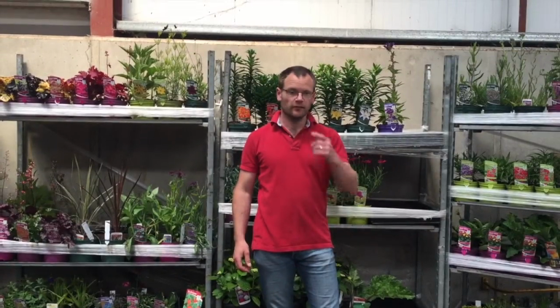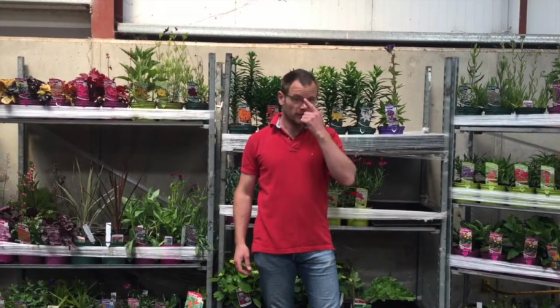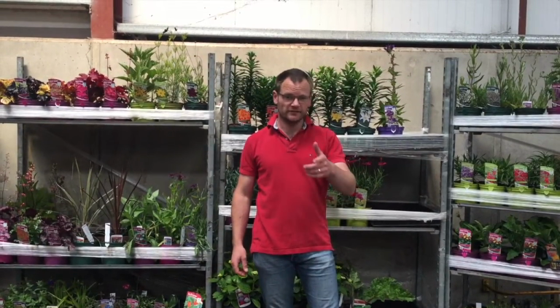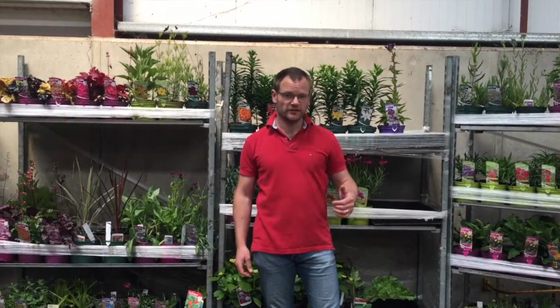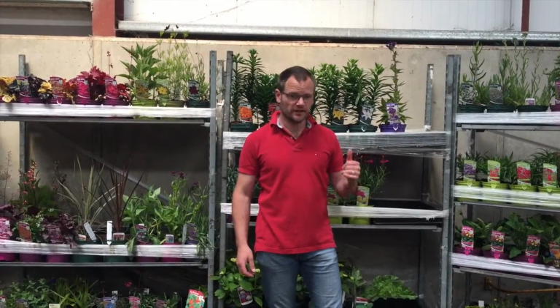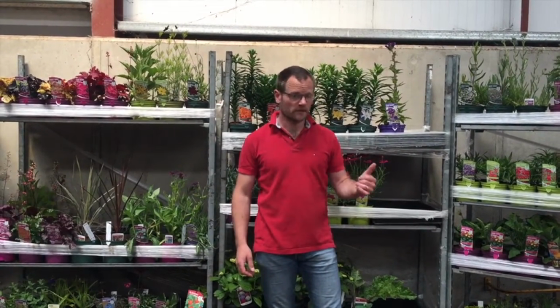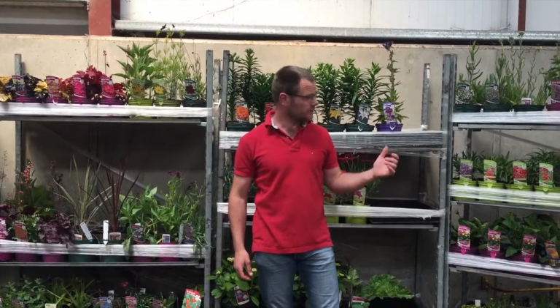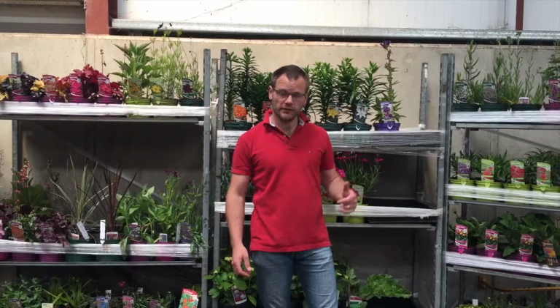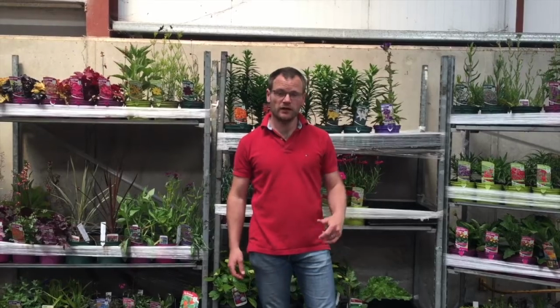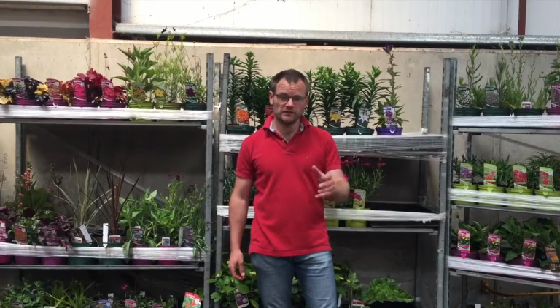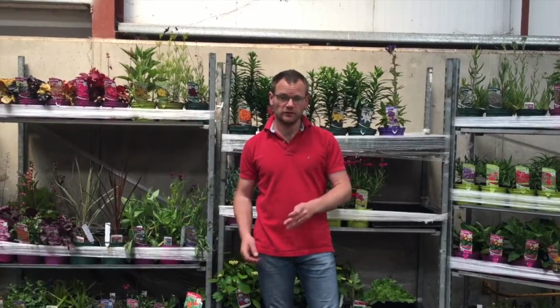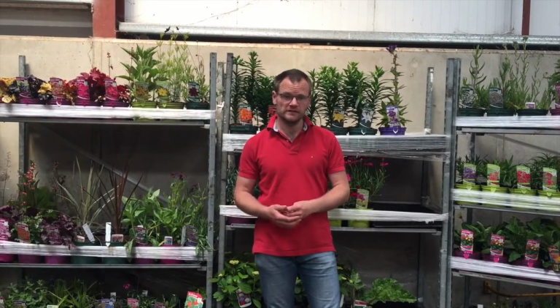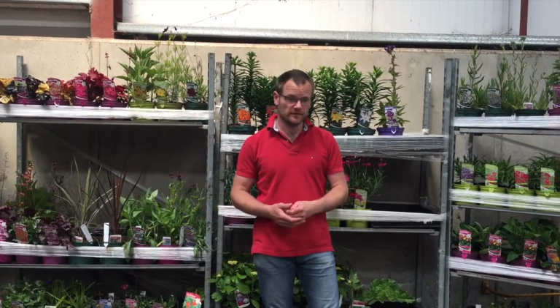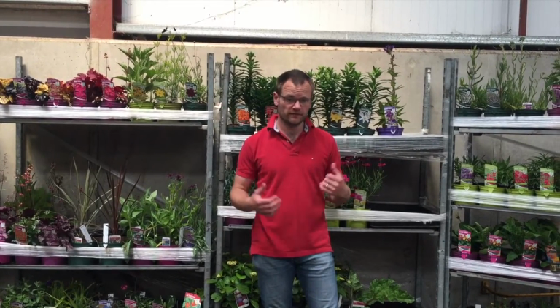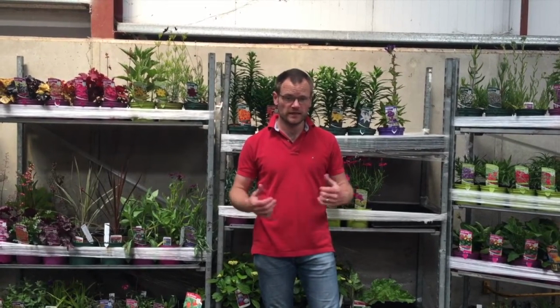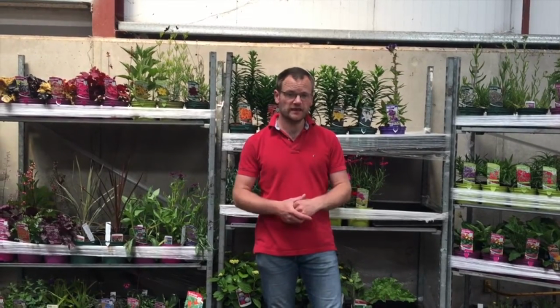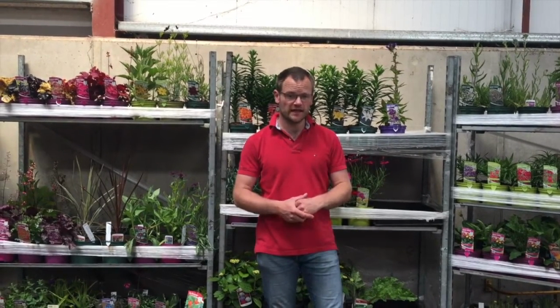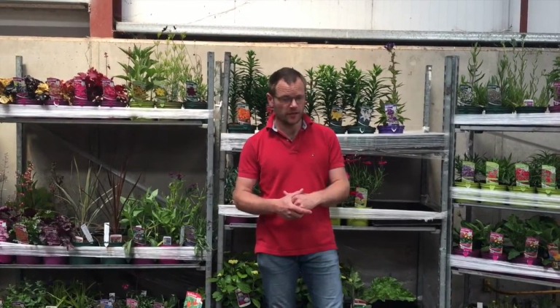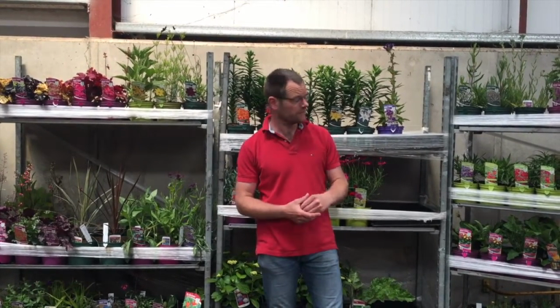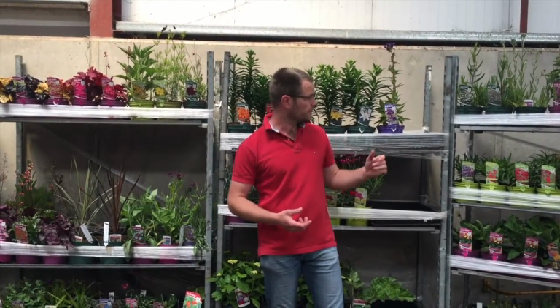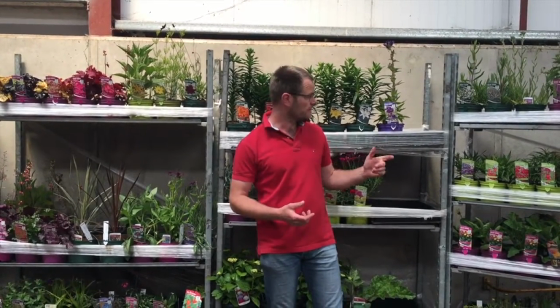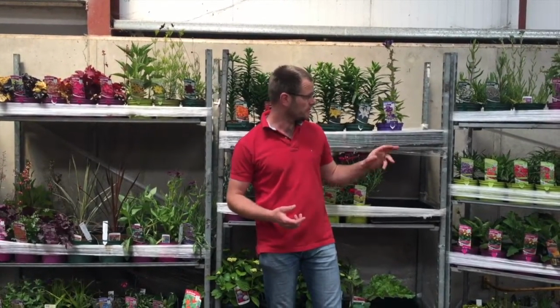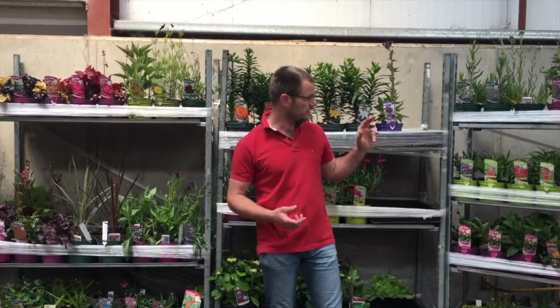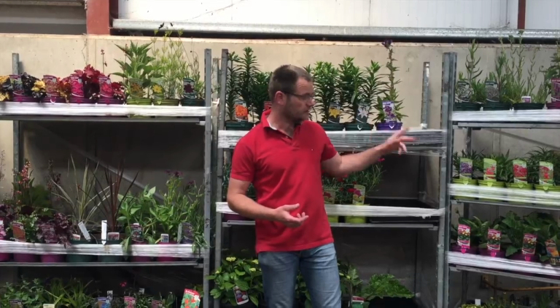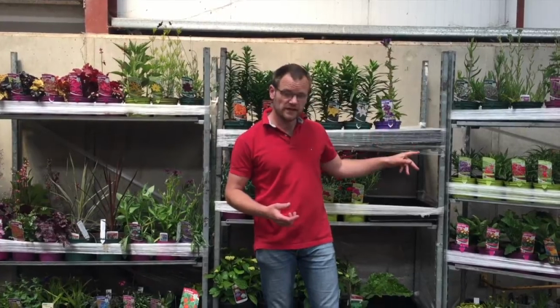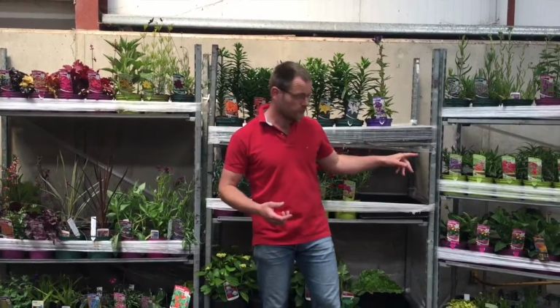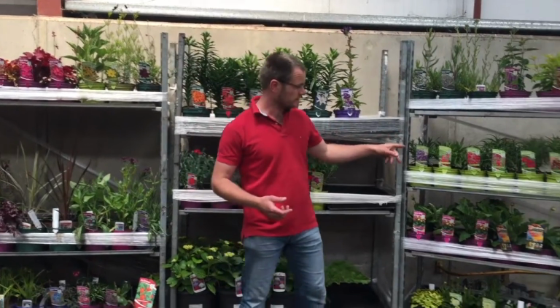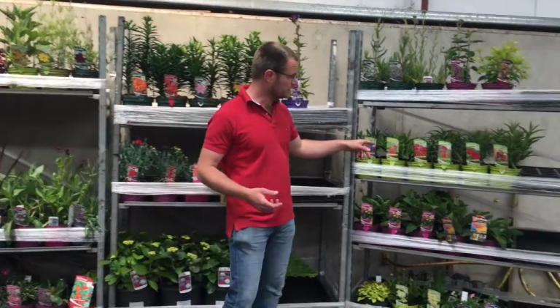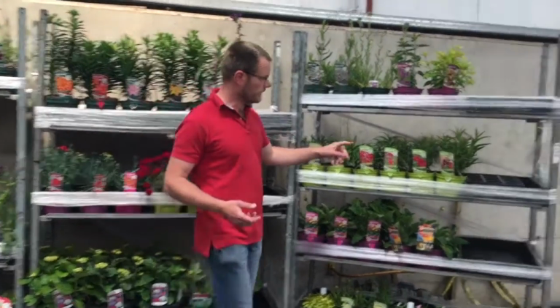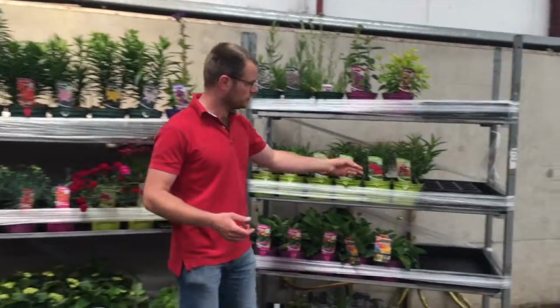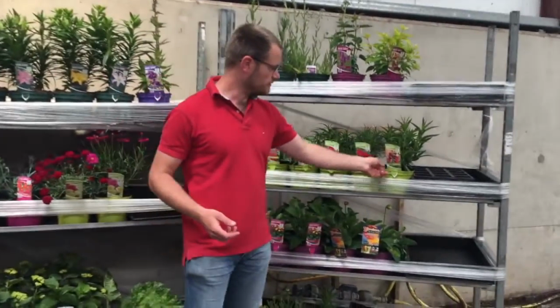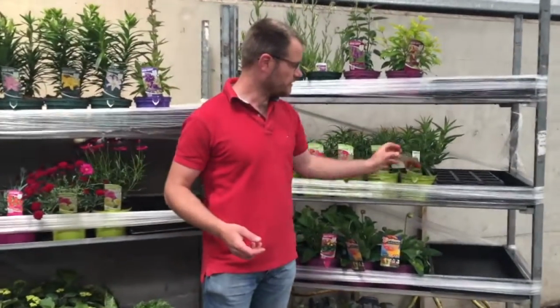Hello, welcome back to the nursery. I'm going to take a quick look at what's on the look and good list. This week I've got a few plants selected here behind me for the panel for next week. I'm going to start with a few bits.